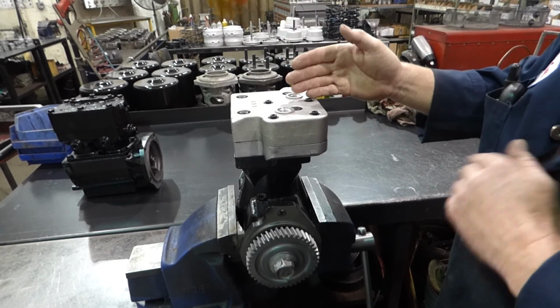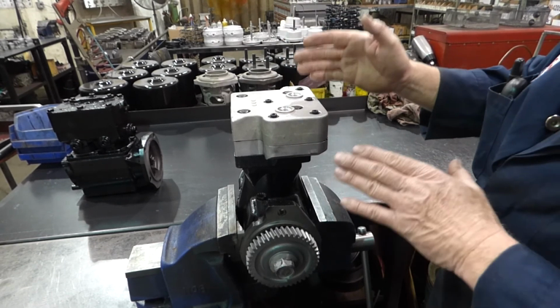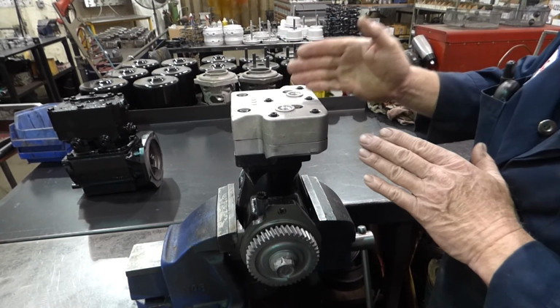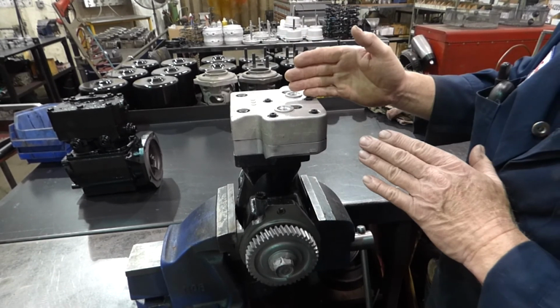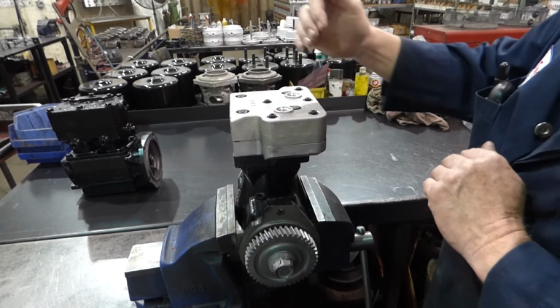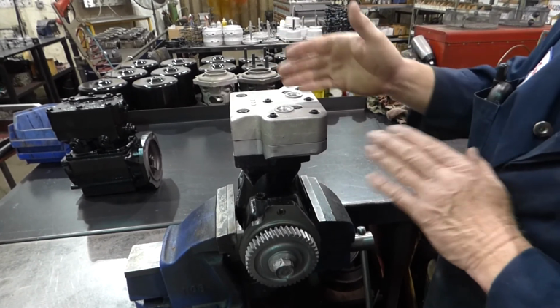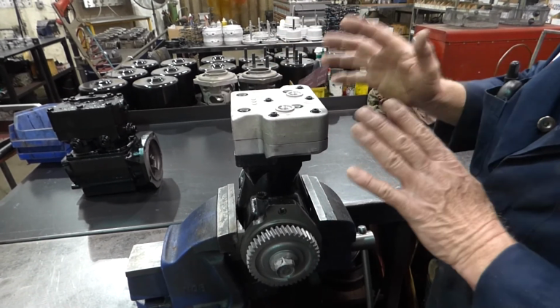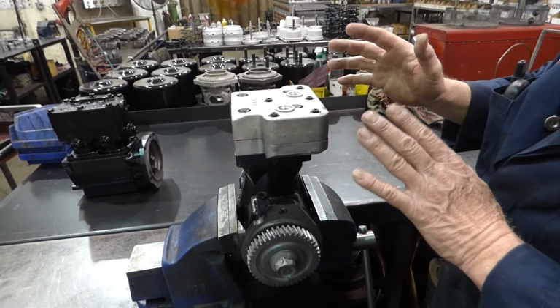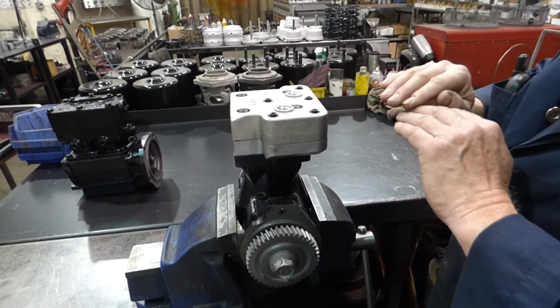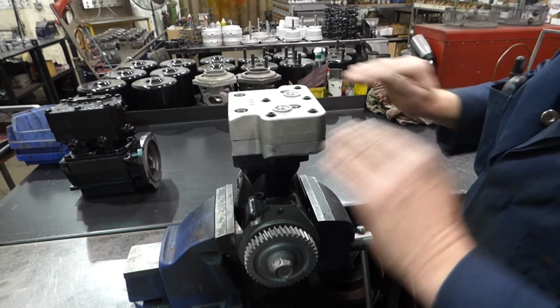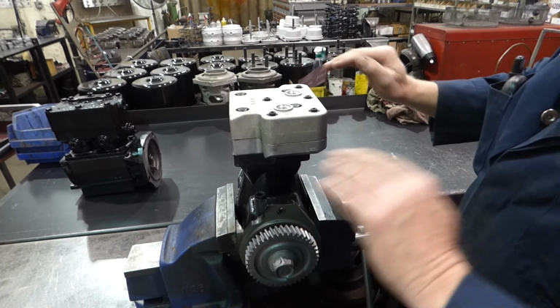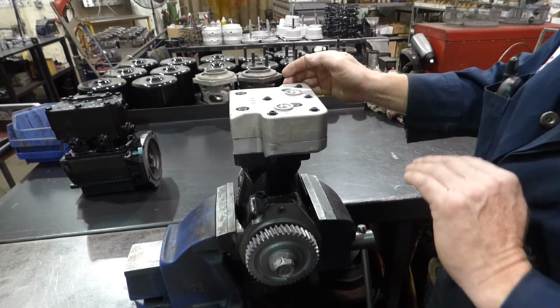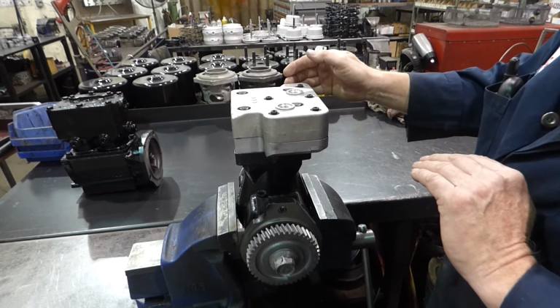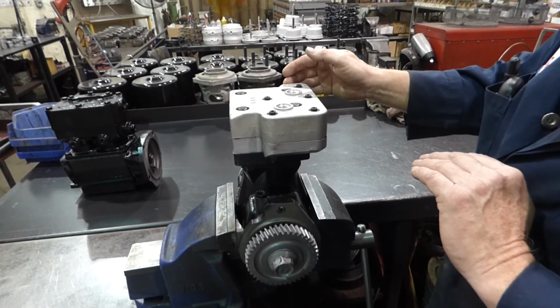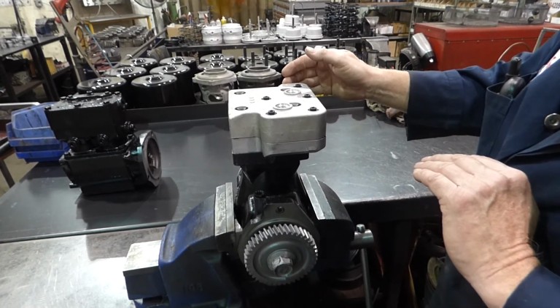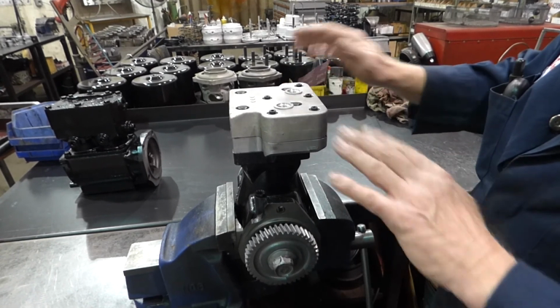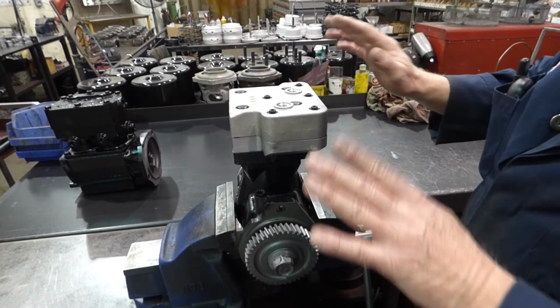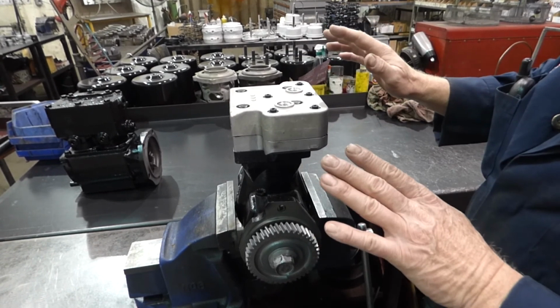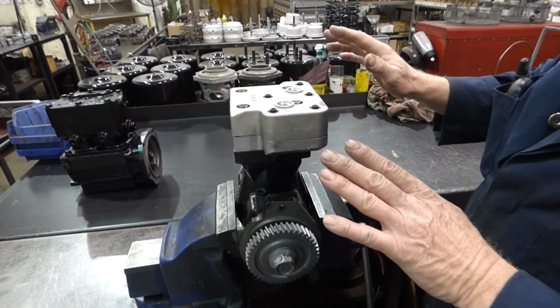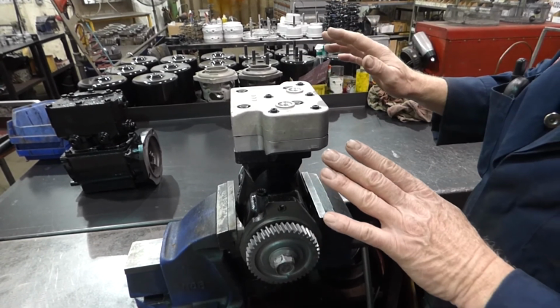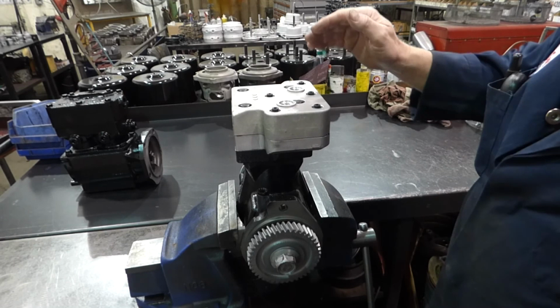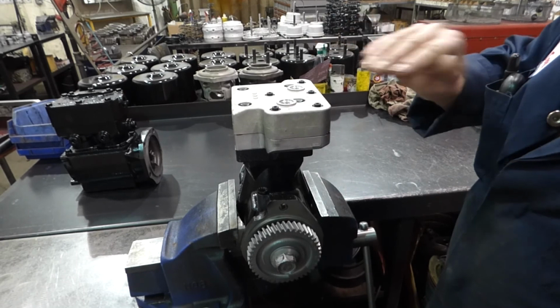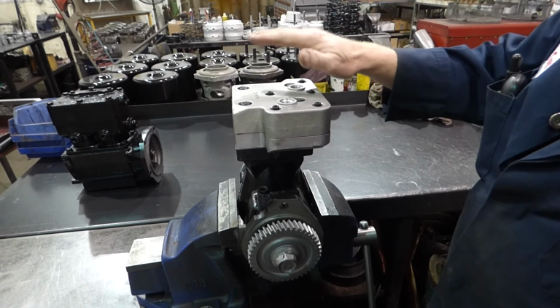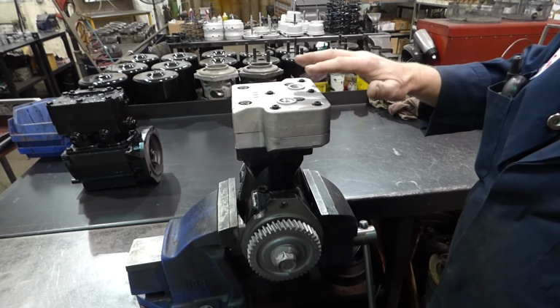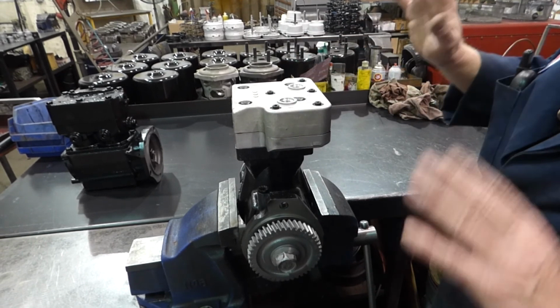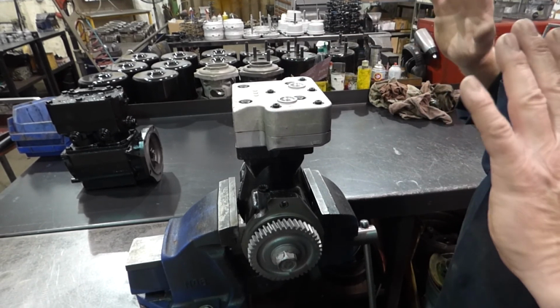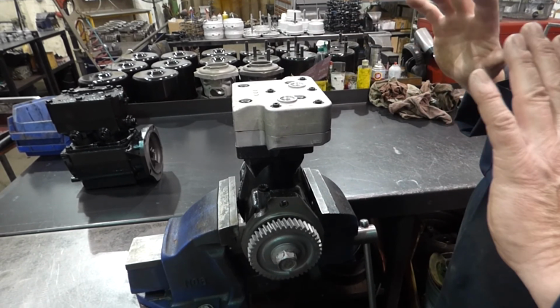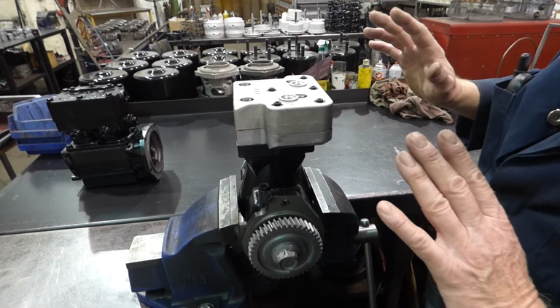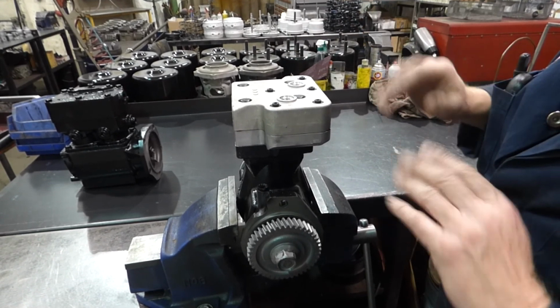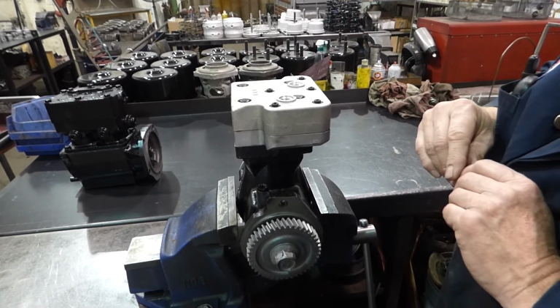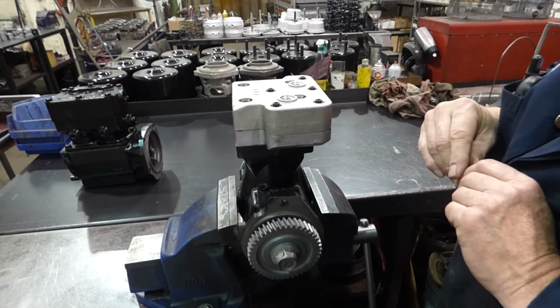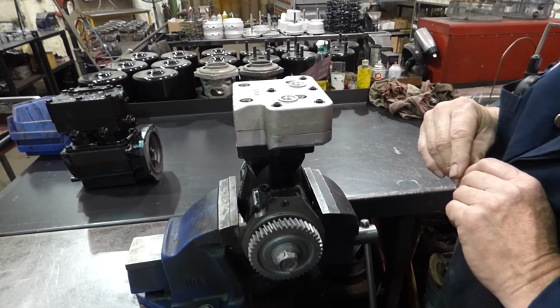If you do that and set them all that way, after that you can check by loading air pressure into the head to make sure you have no leaks. If you torque them that way, you'll have no problem installing your new Wabco head.